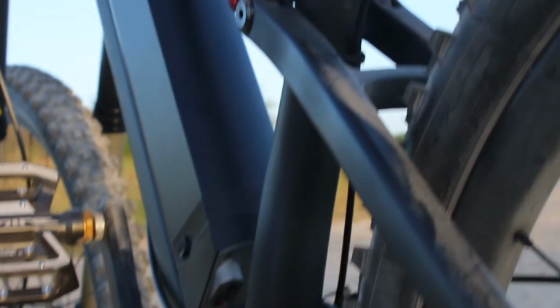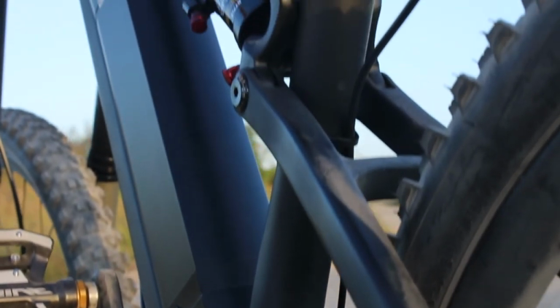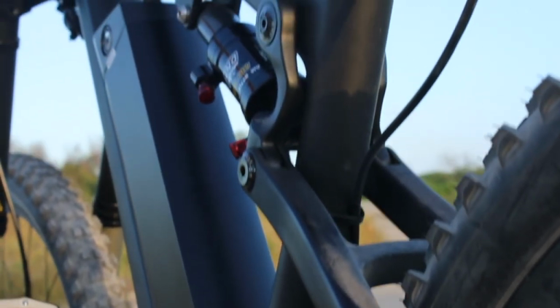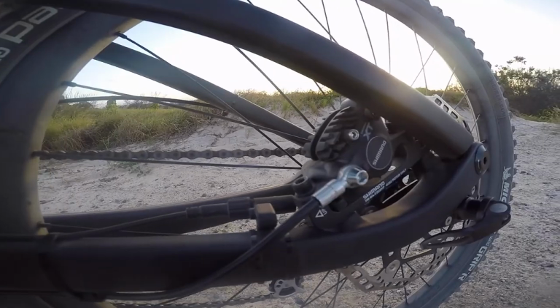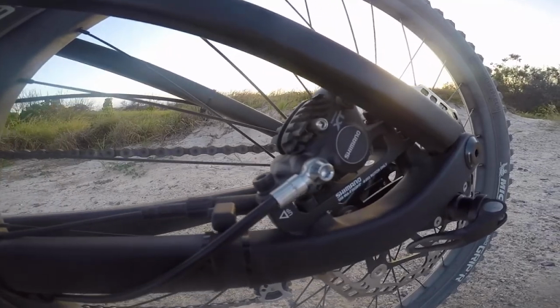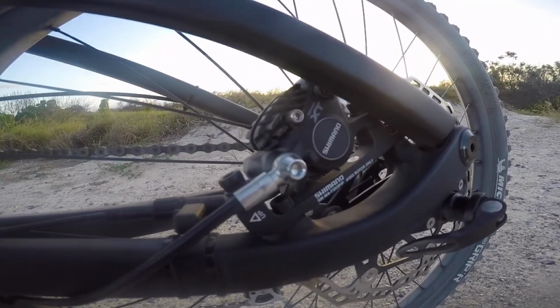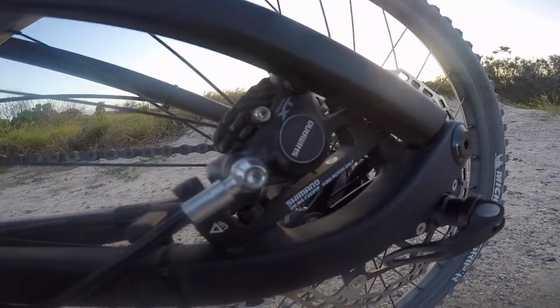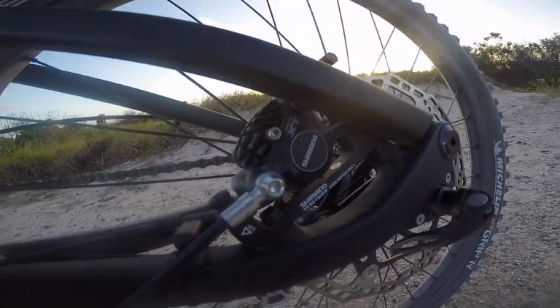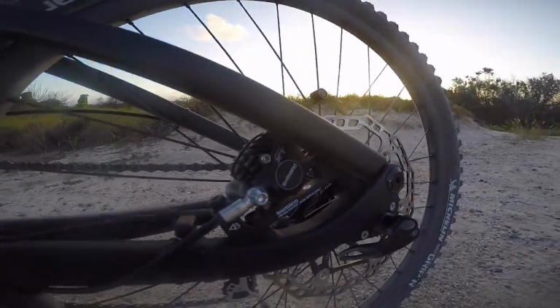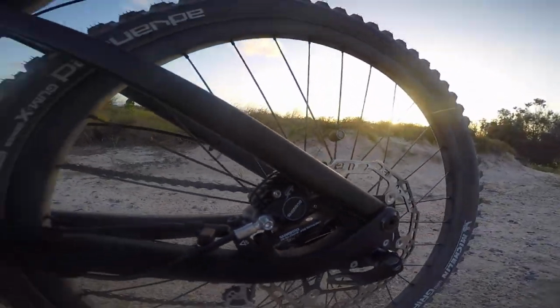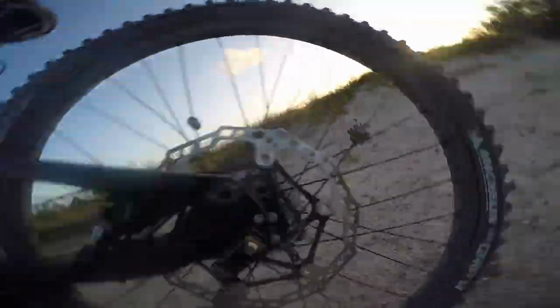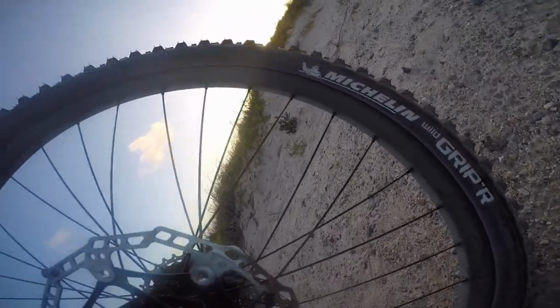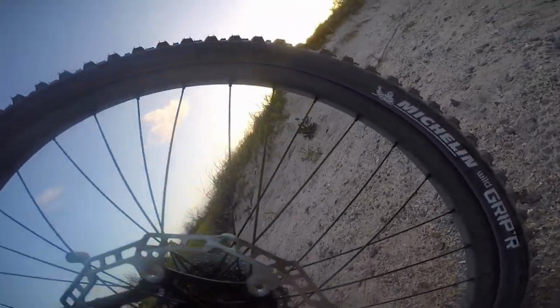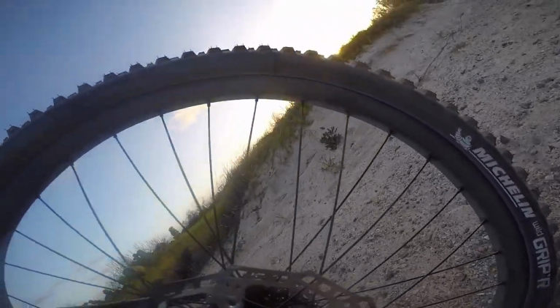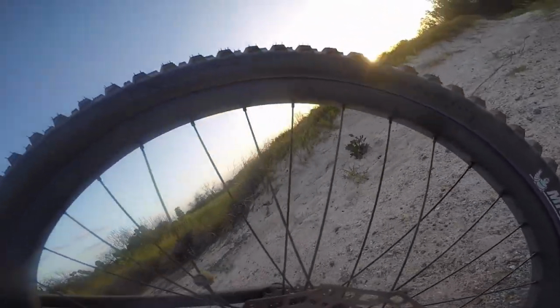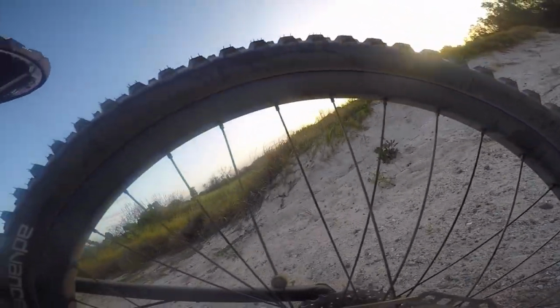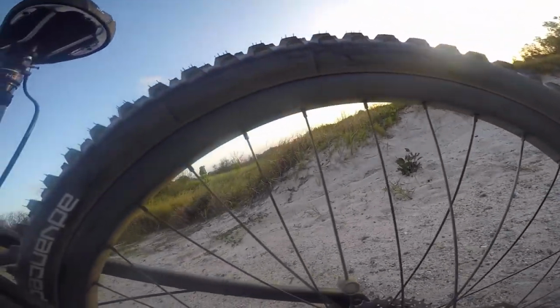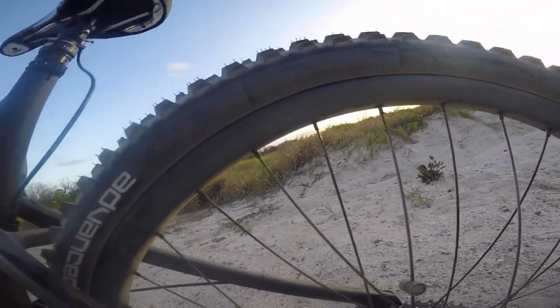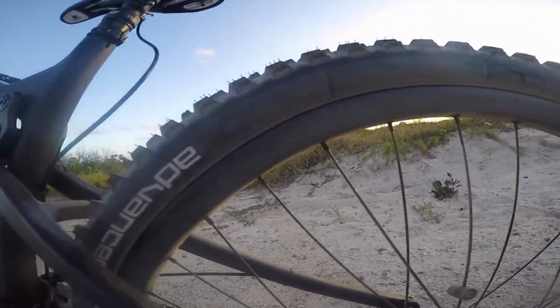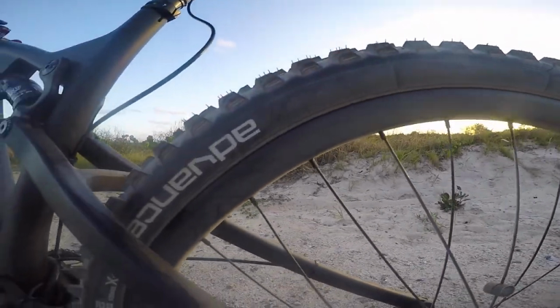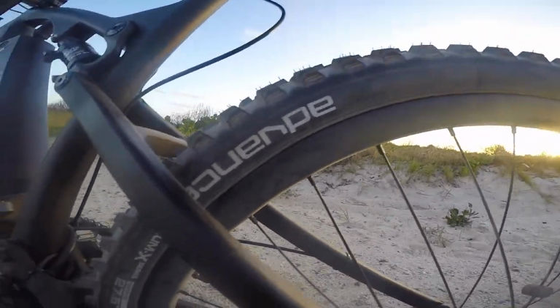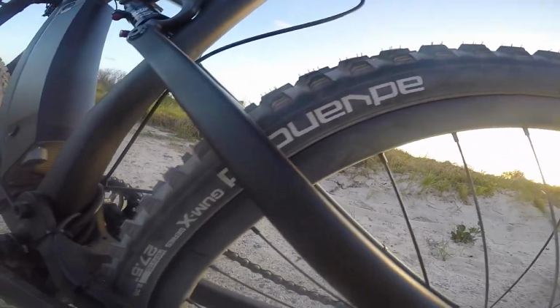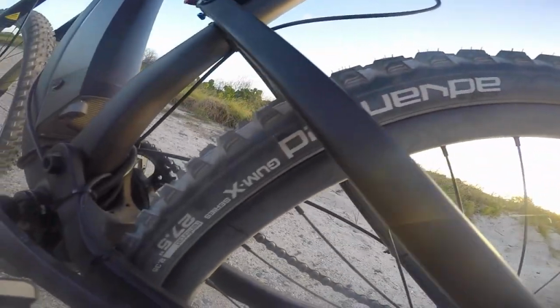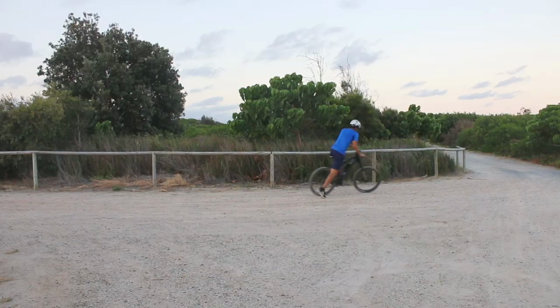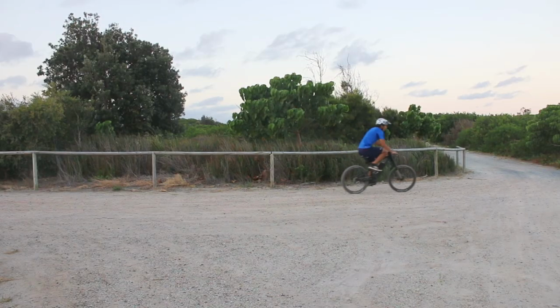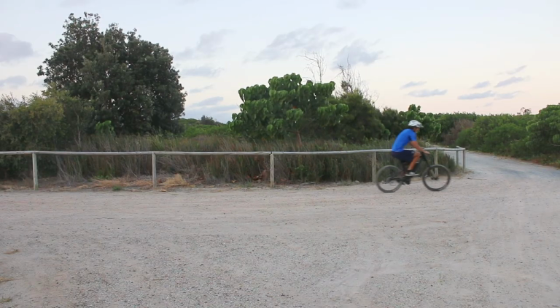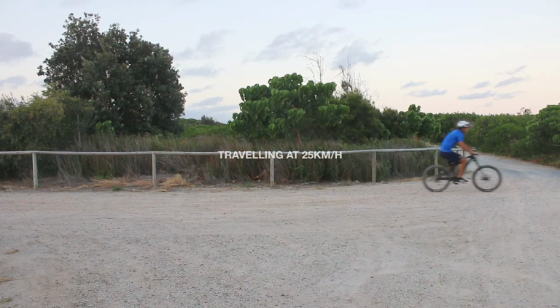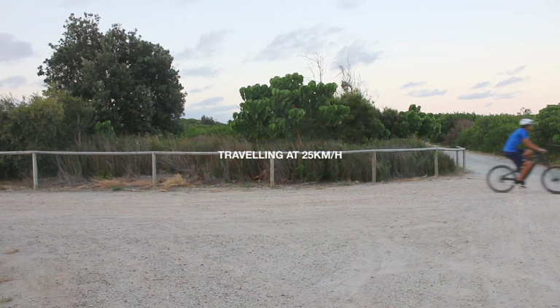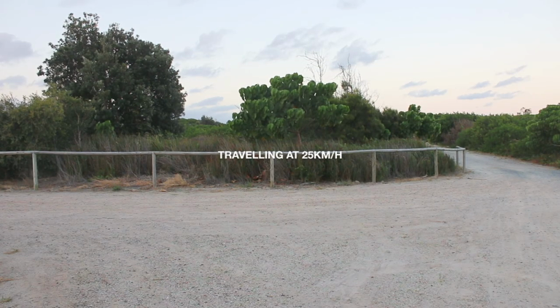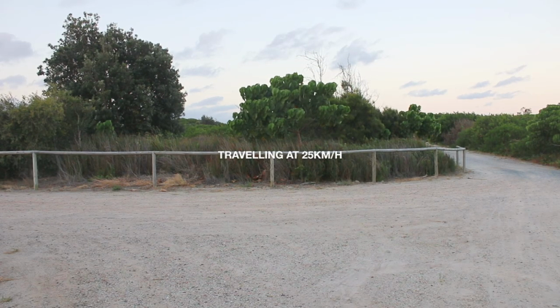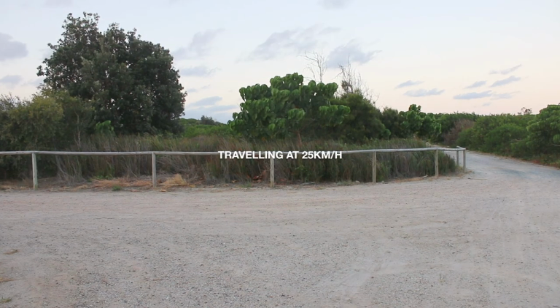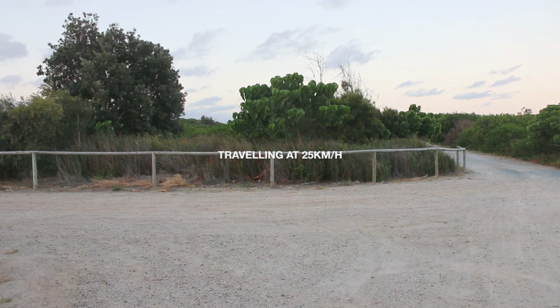With XT fitted brakes, you'd imagine they perform well. Let's see how they perform in the brake test. Just before I show you this, take it with a grain of salt, because the surface and the tyres when I'm riding and testing all these bikes differ from each review. Without further ado, cue the test.